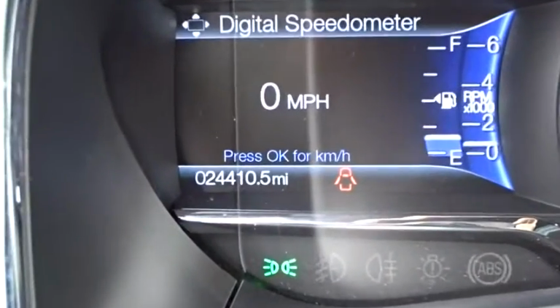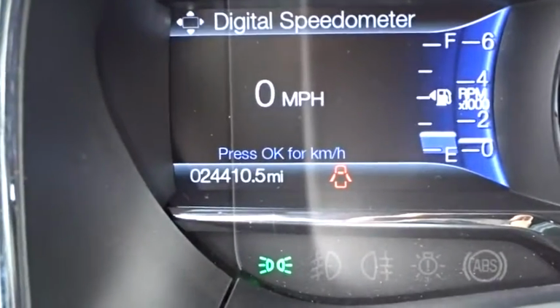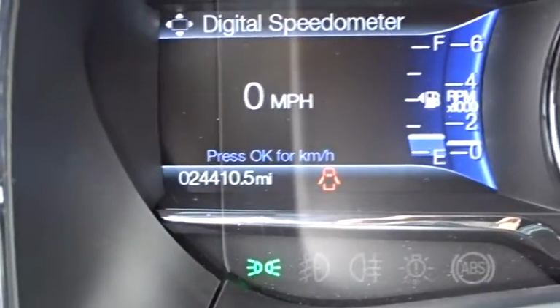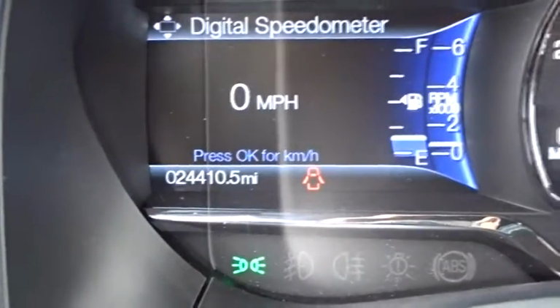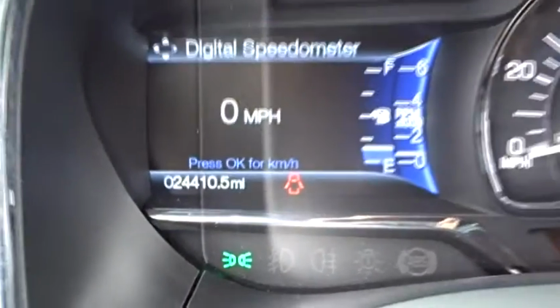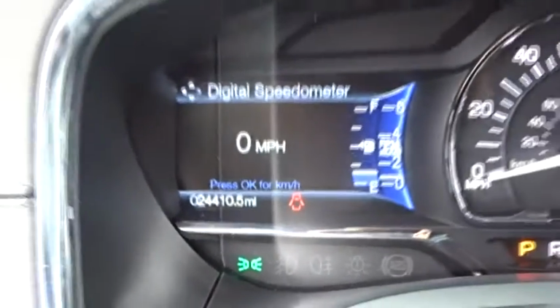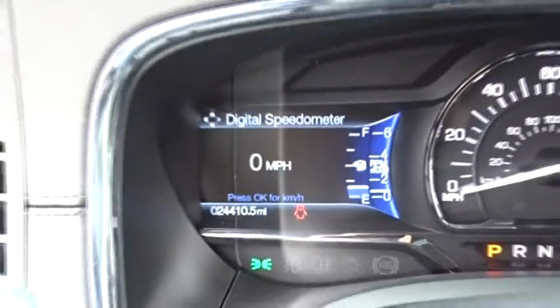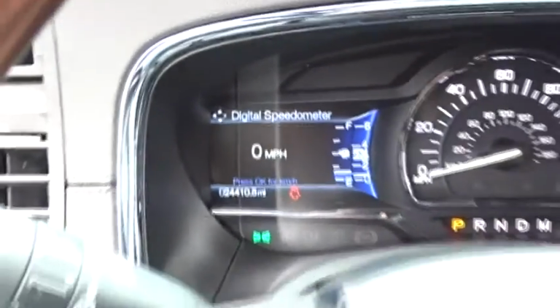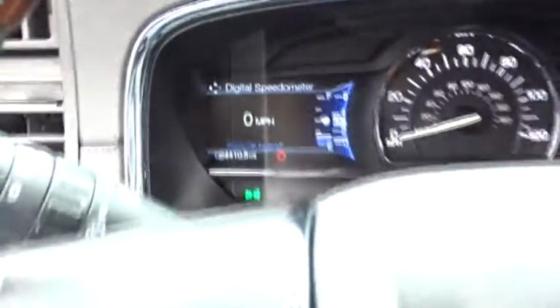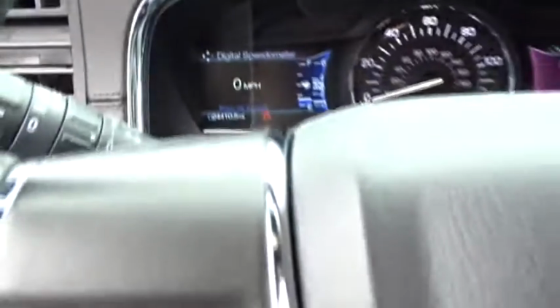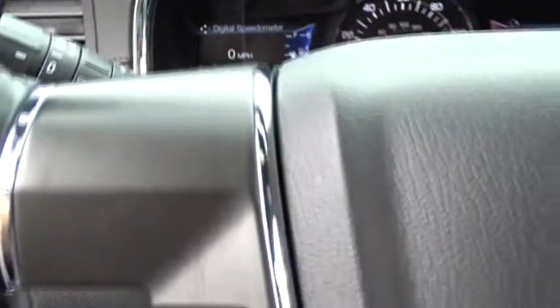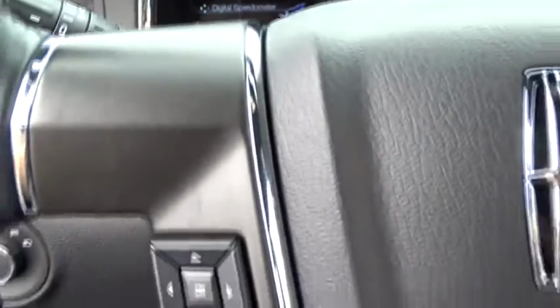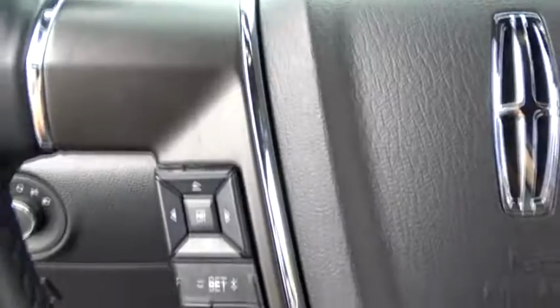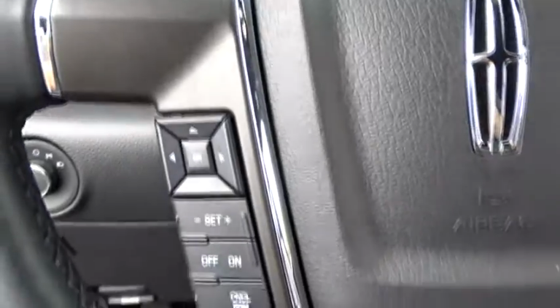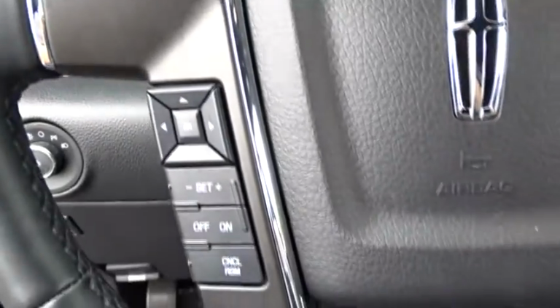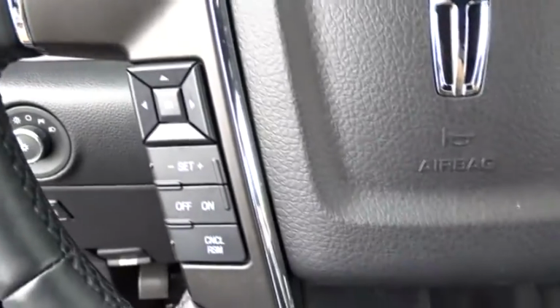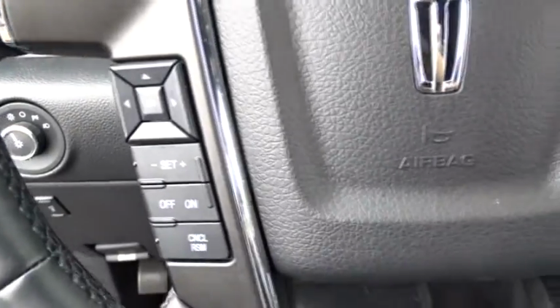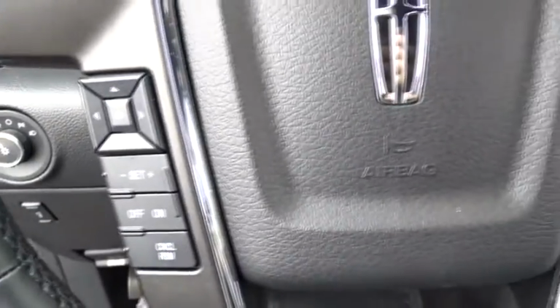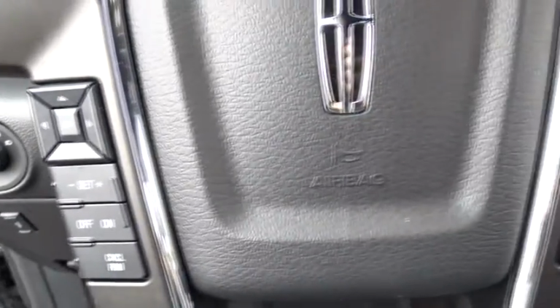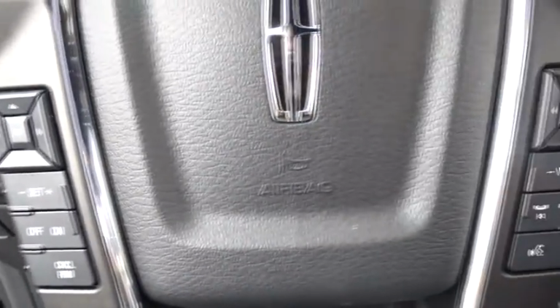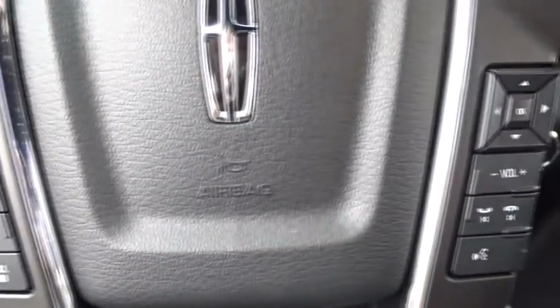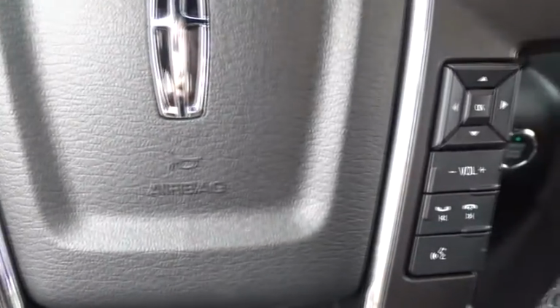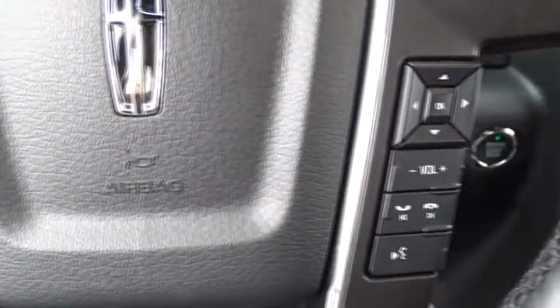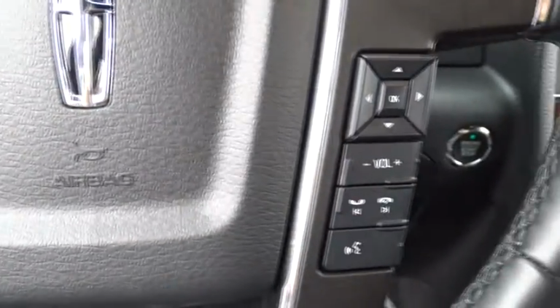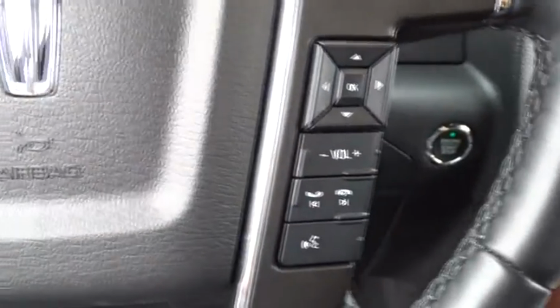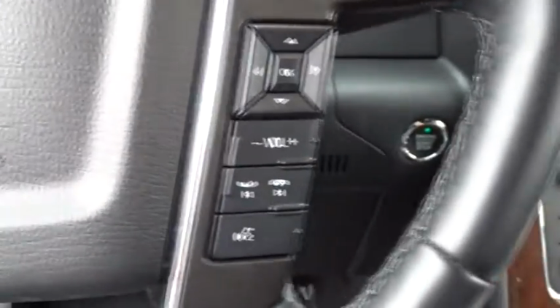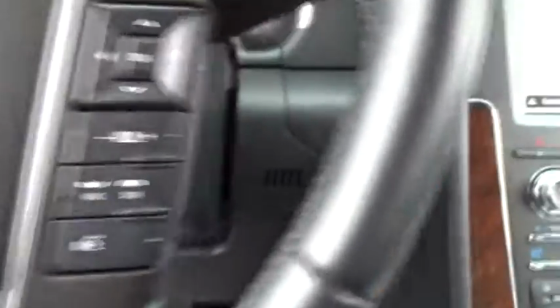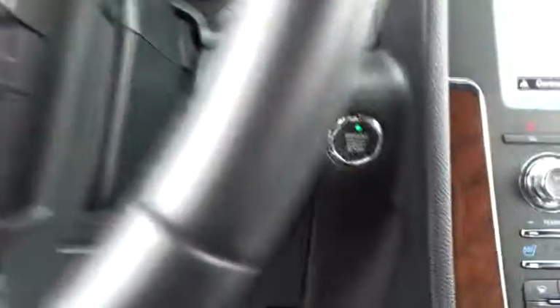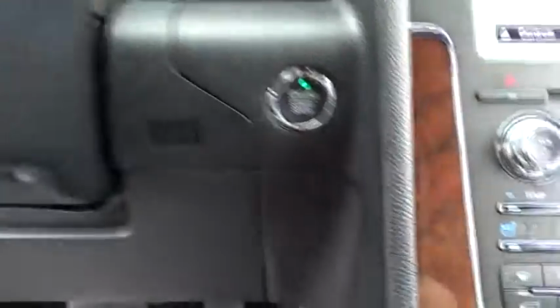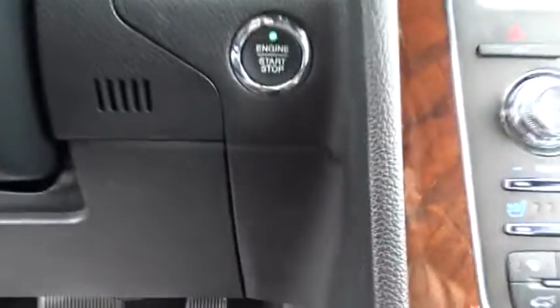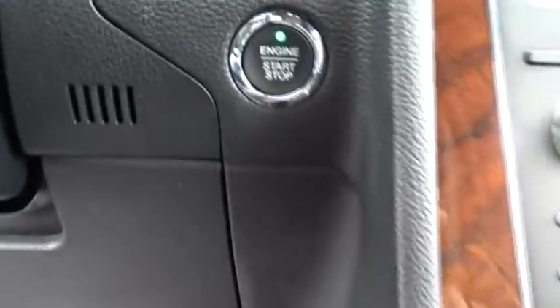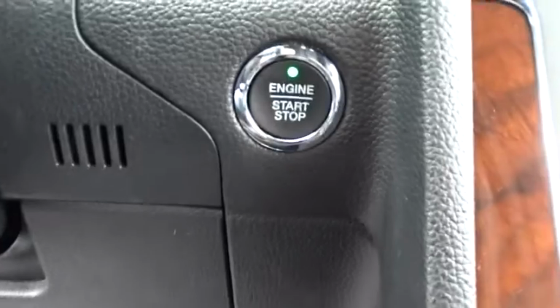Leather wrapped steering wheel, Bluetooth, power steering, adjustable steering wheel, aluminum wheels, four-wheel disc brakes, cruise control, keyless start.